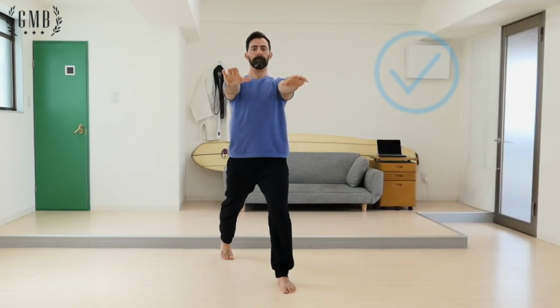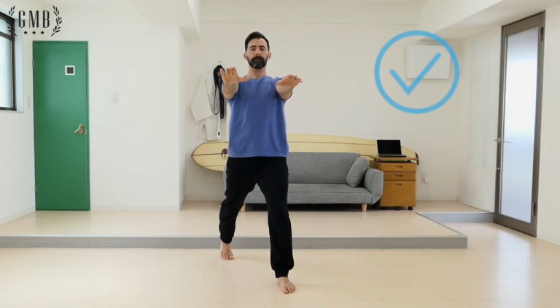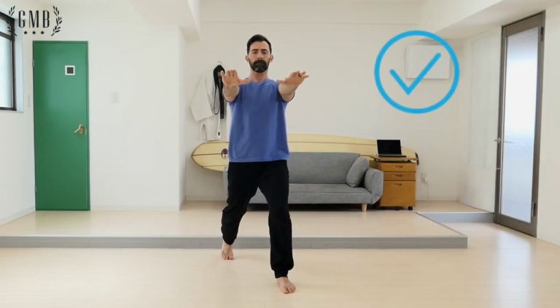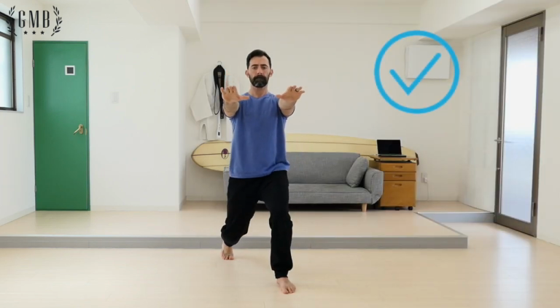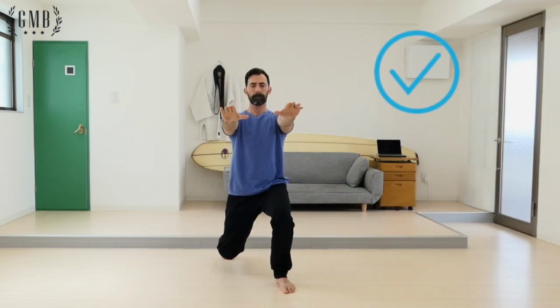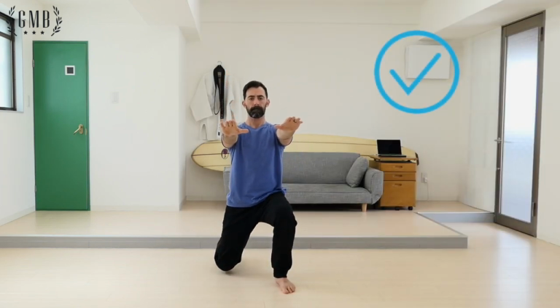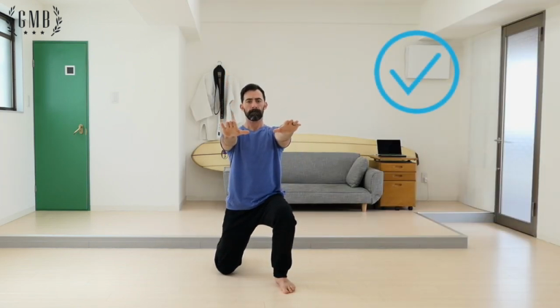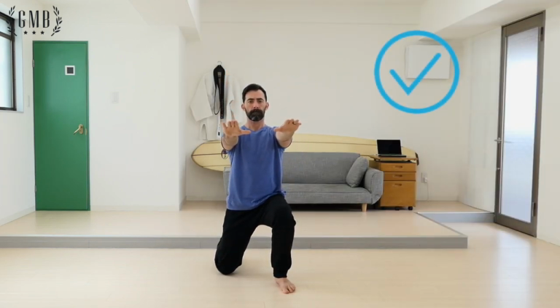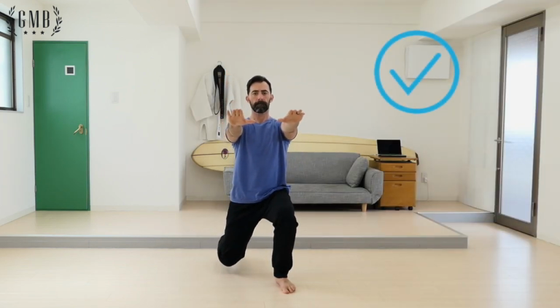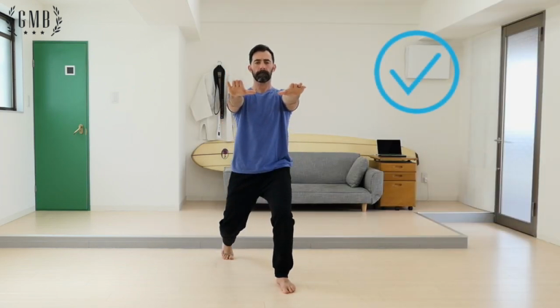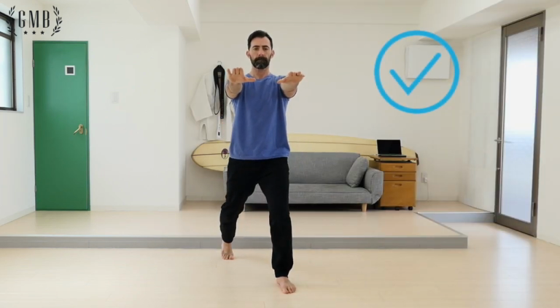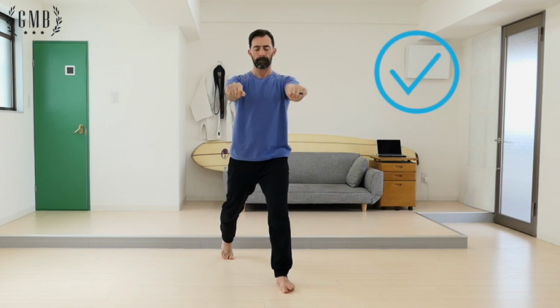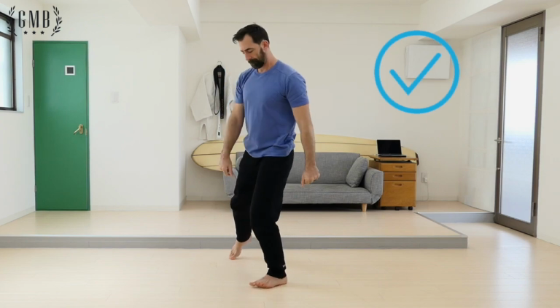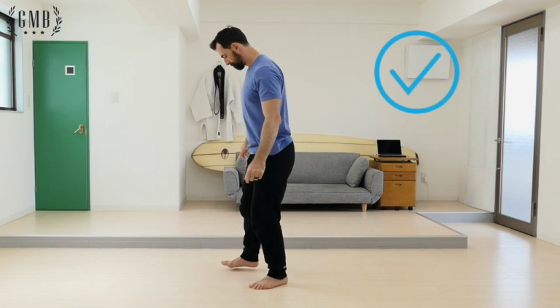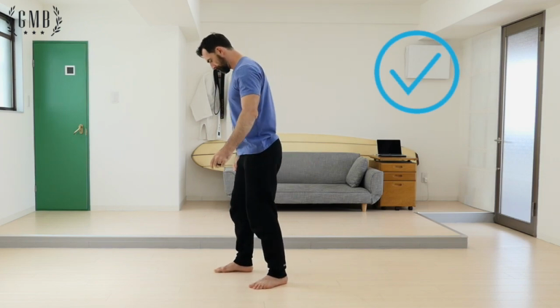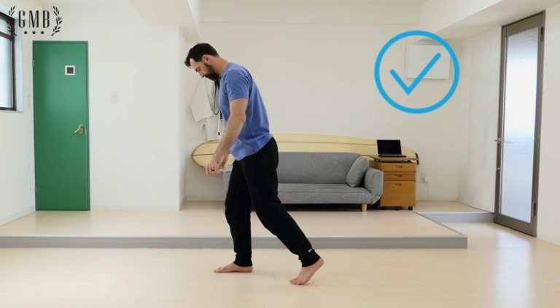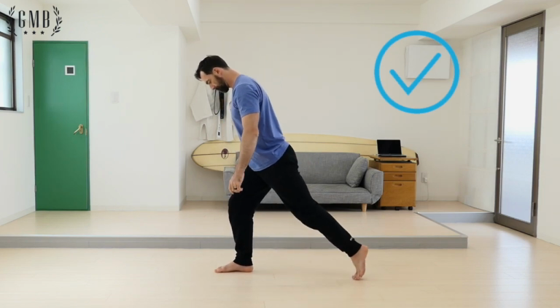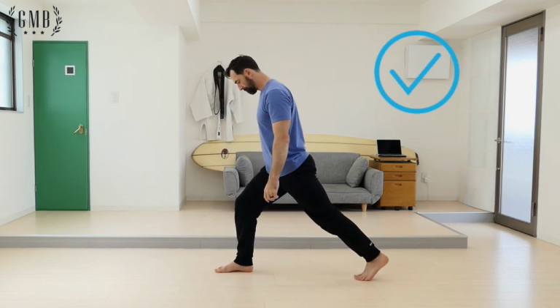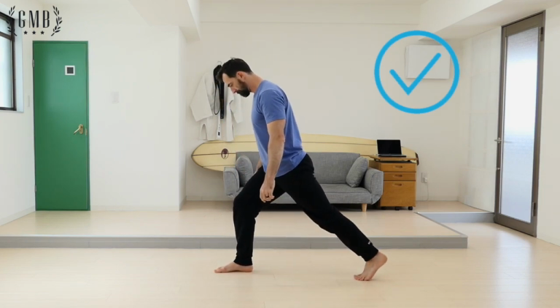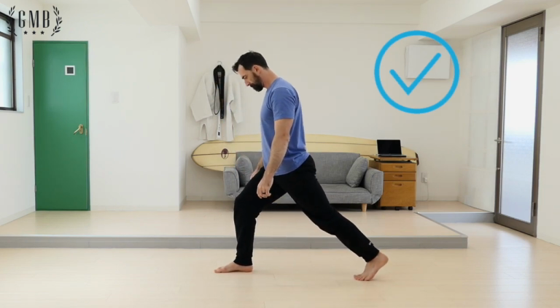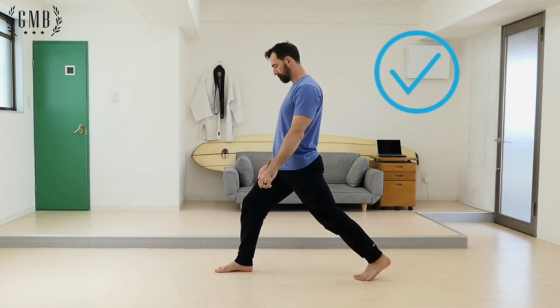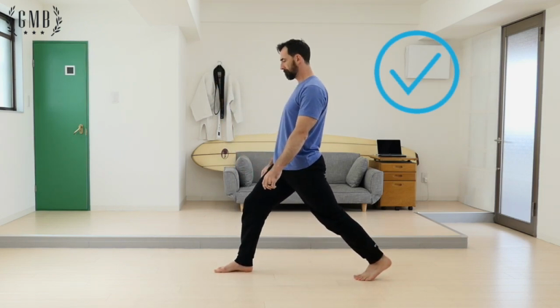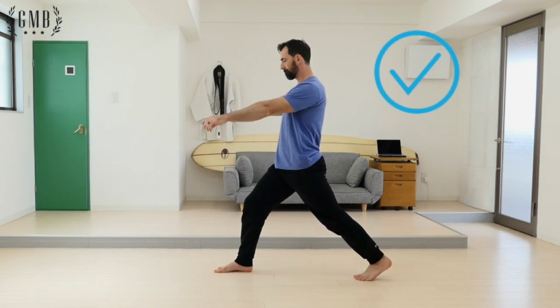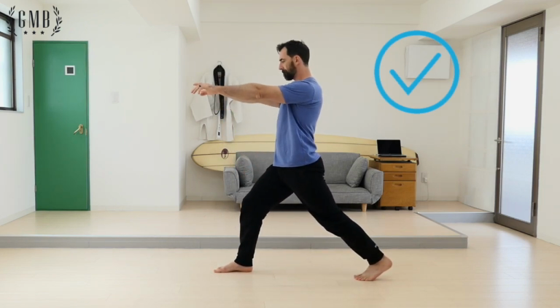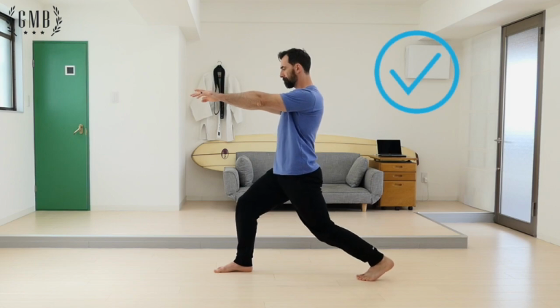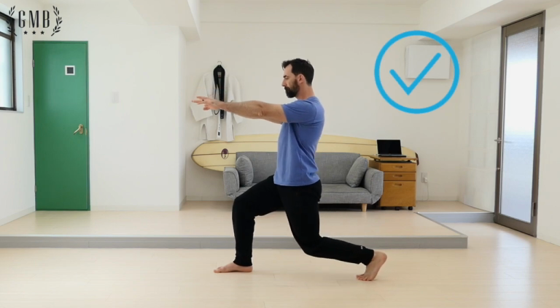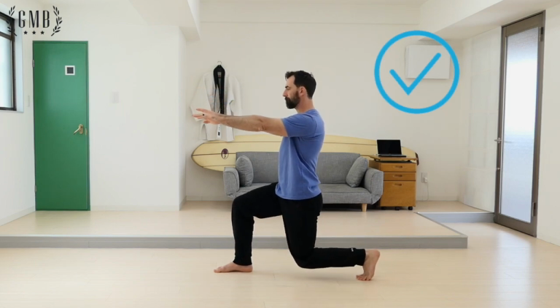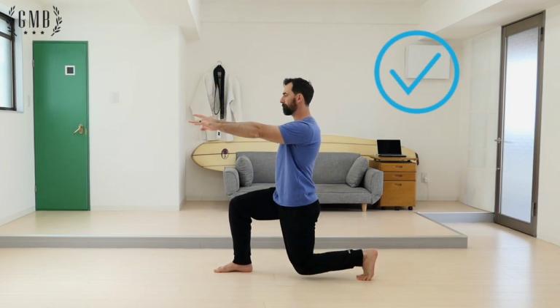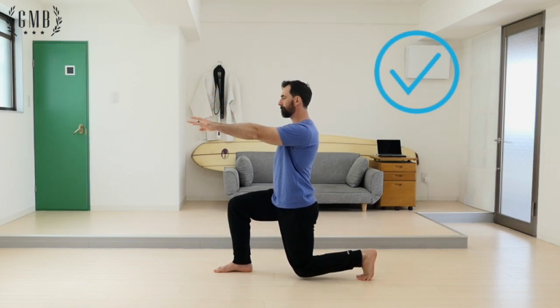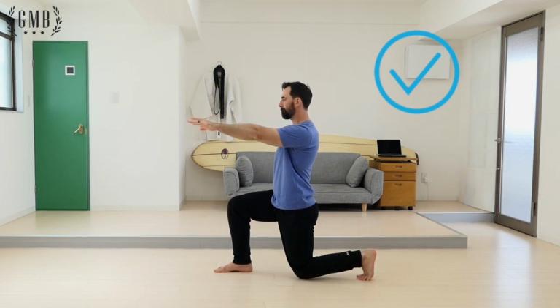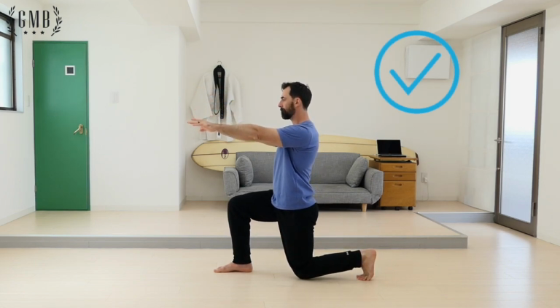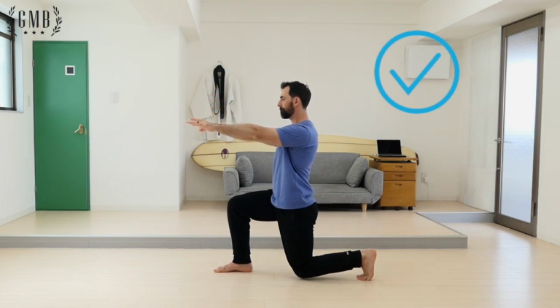Focus on stepping back and with your back straight, squat down to a 90 degree angle for both legs, pausing in the bottom position, making sure to stand straight back up before bringing the back leg forward.